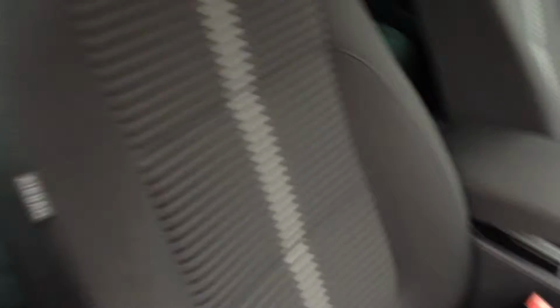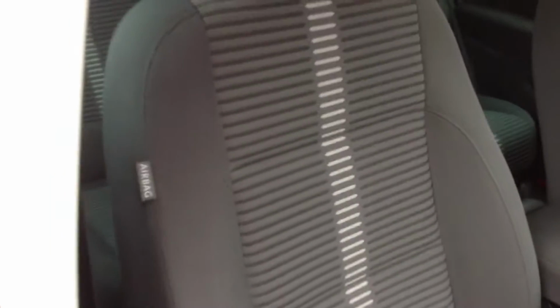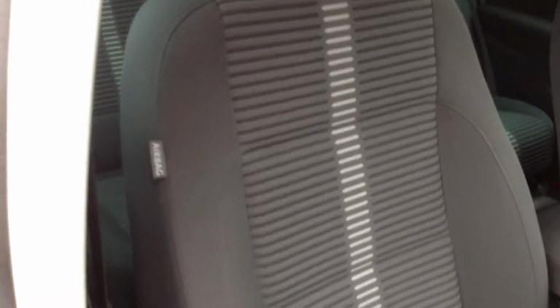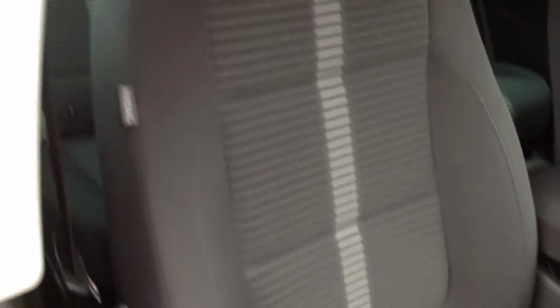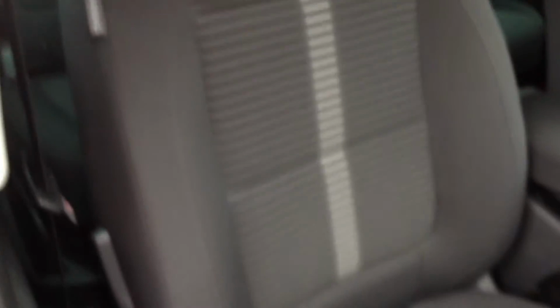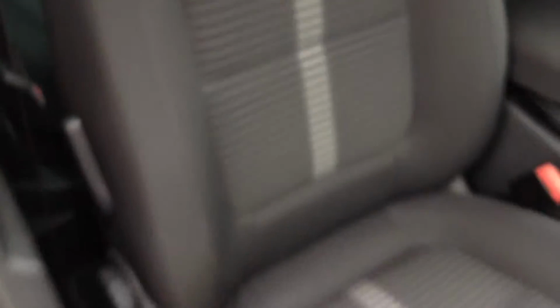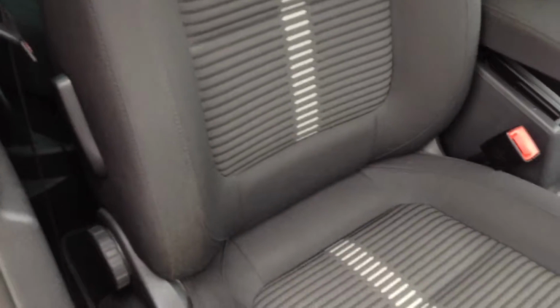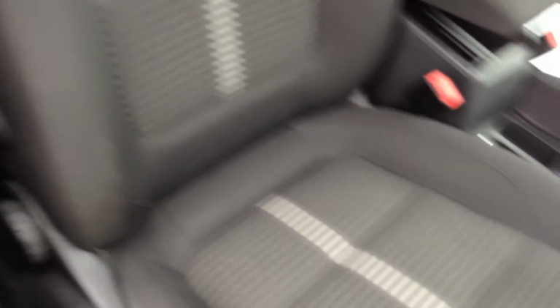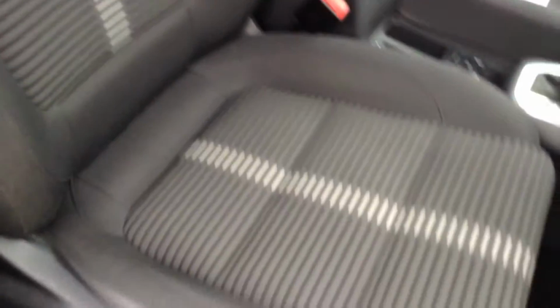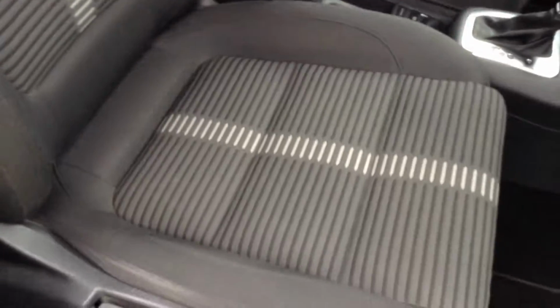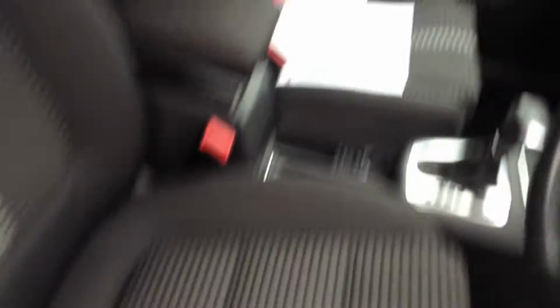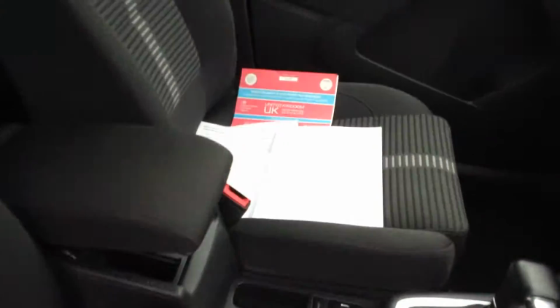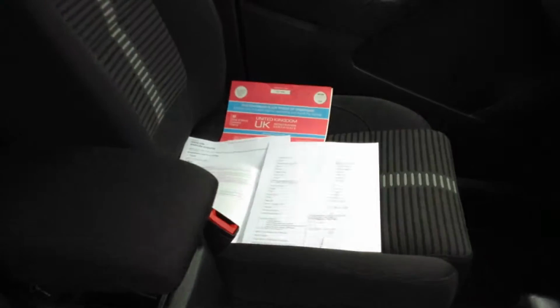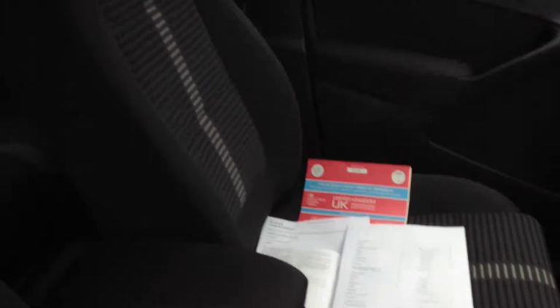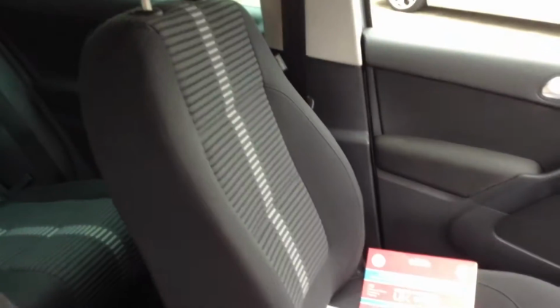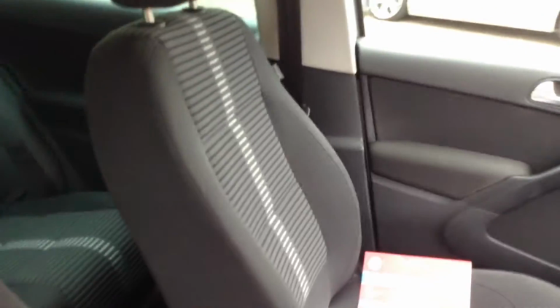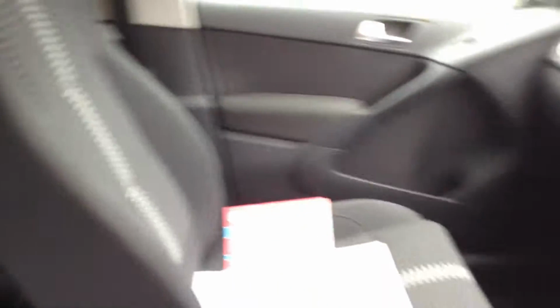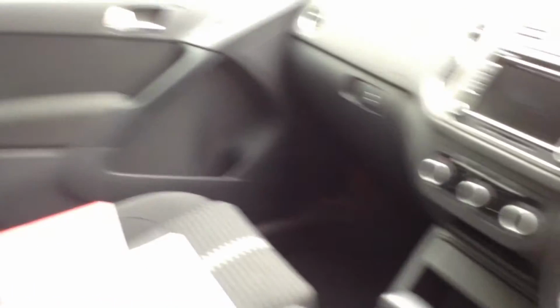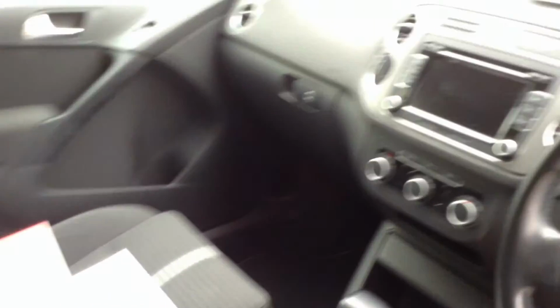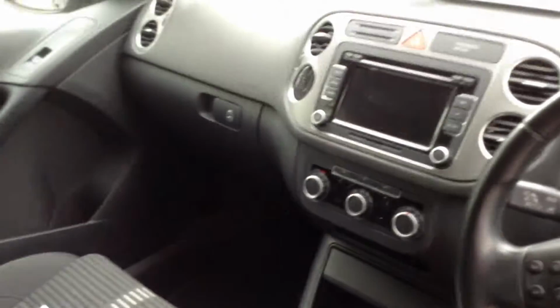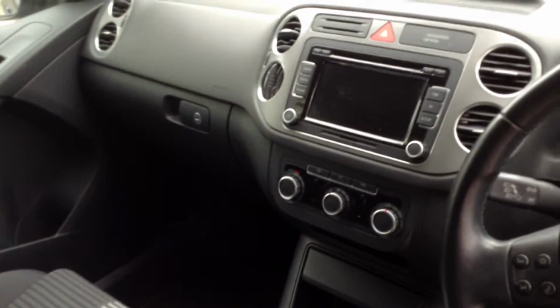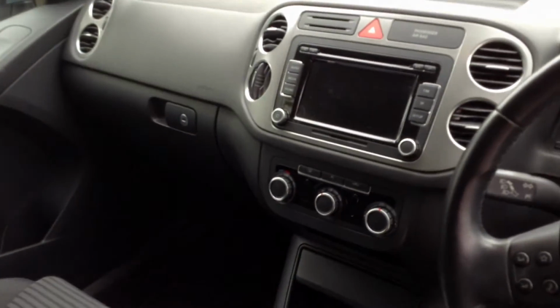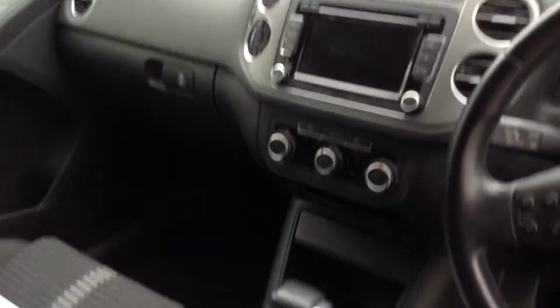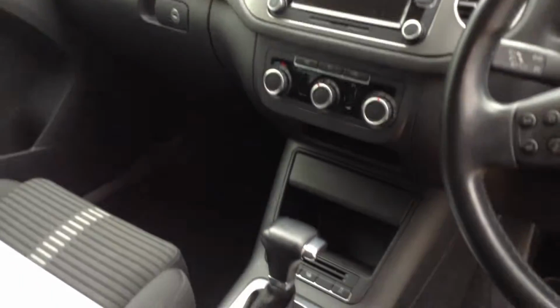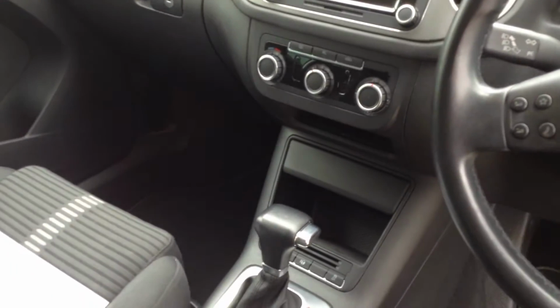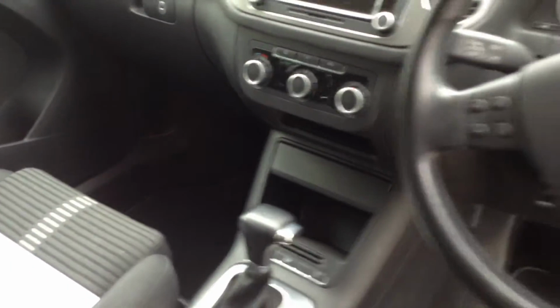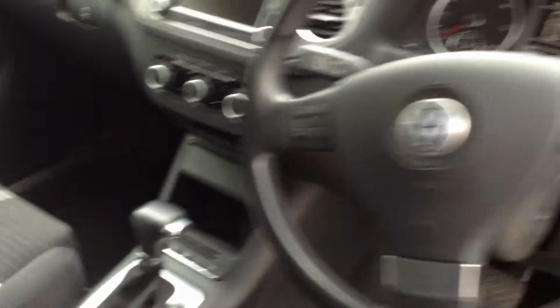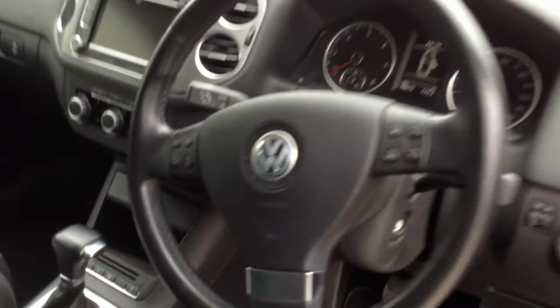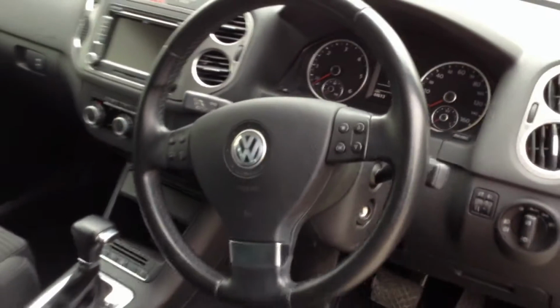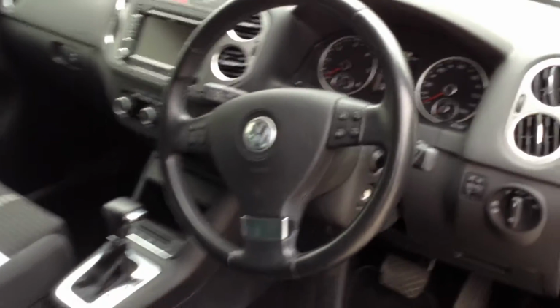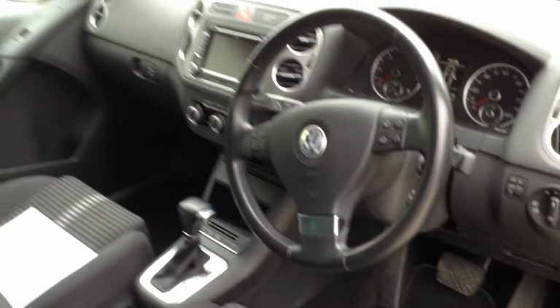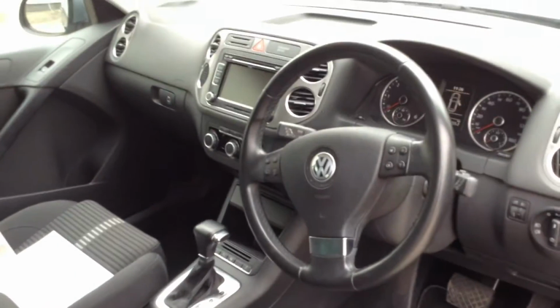The driver's seats — no signs of any damage or any marks. And the front passenger seat again in nice condition. Dashboard is tidy, there's no scratches or marks, and the steering wheel is also in nice condition as well.